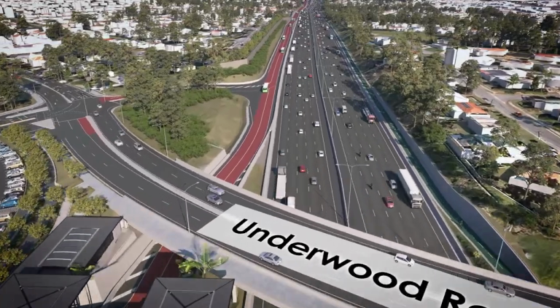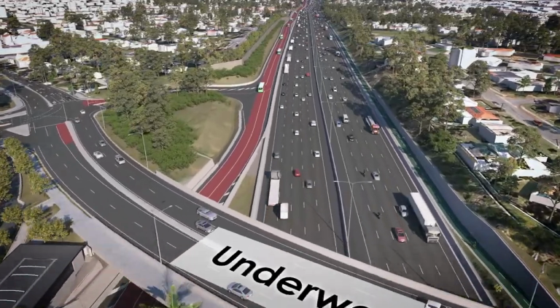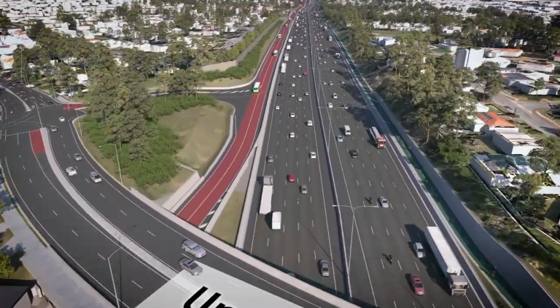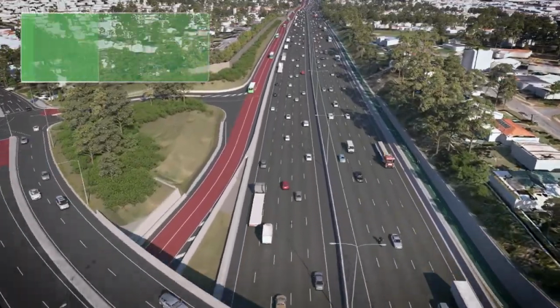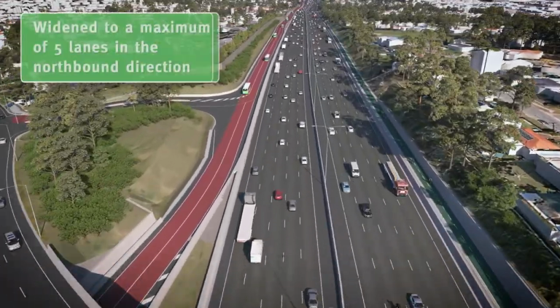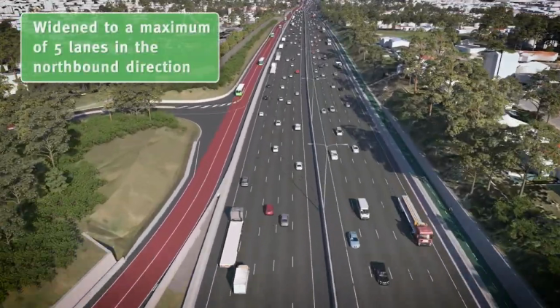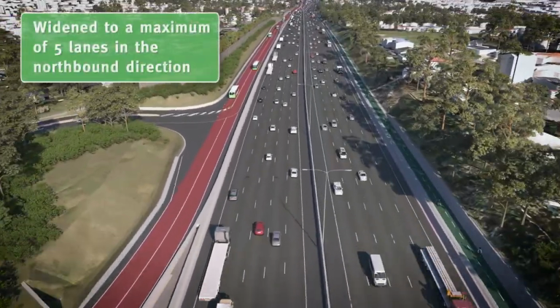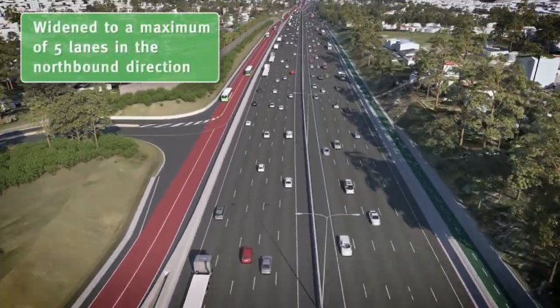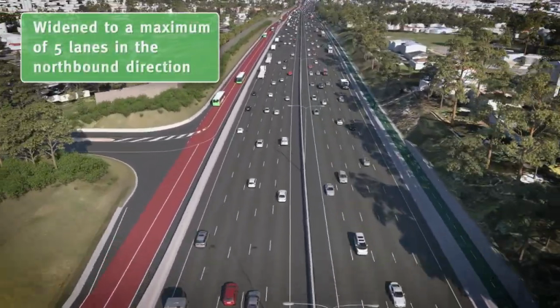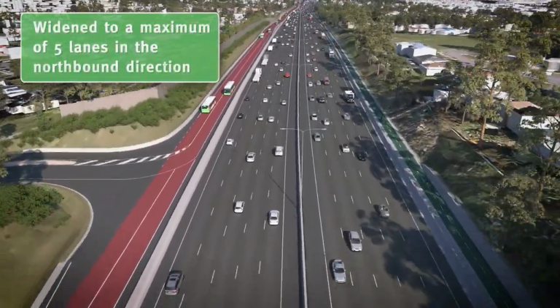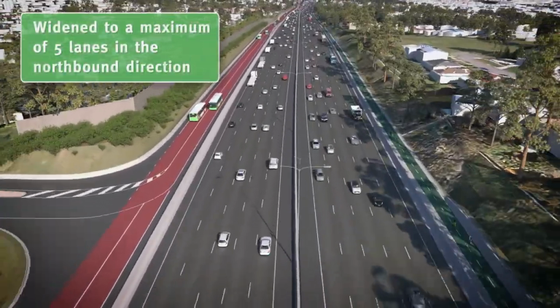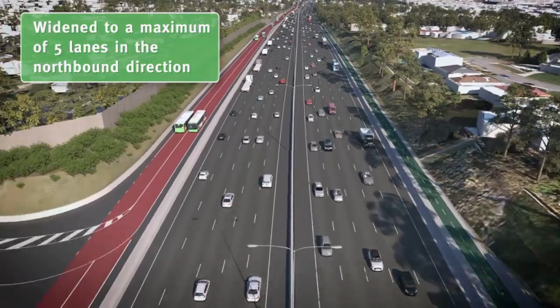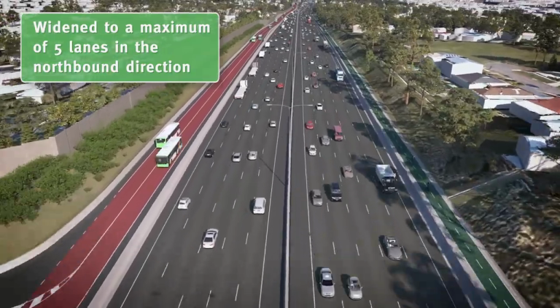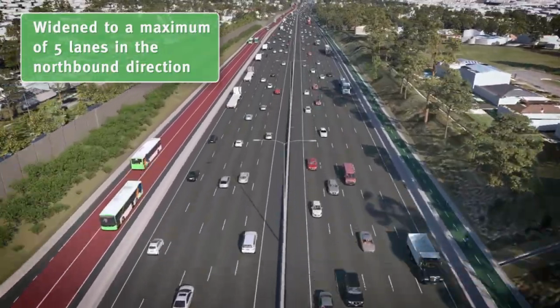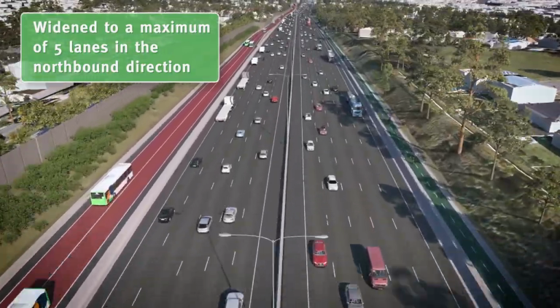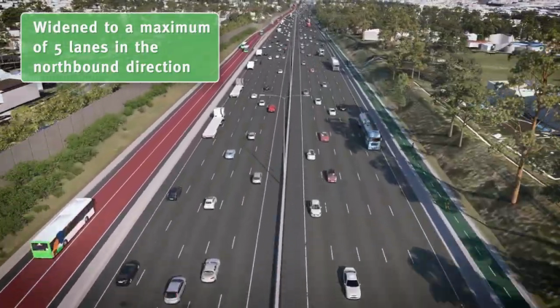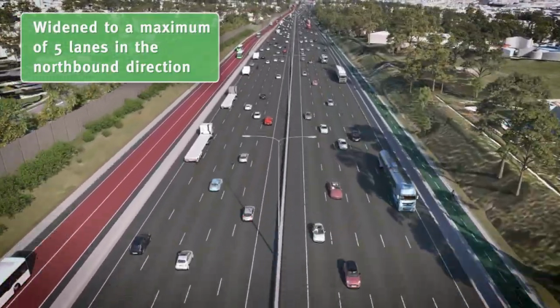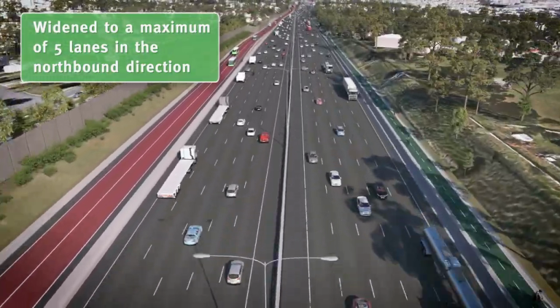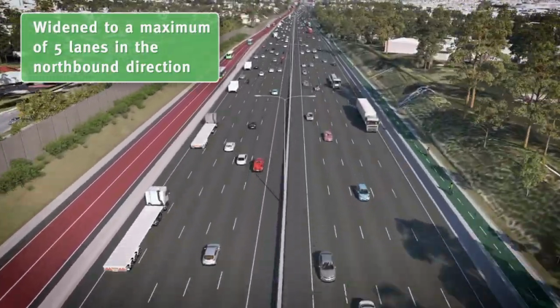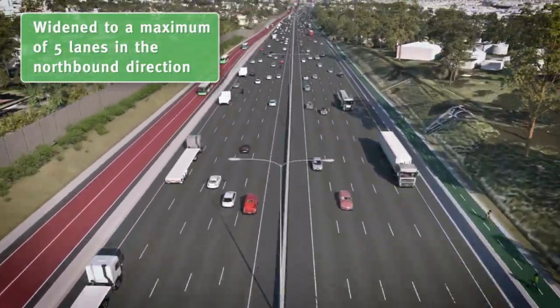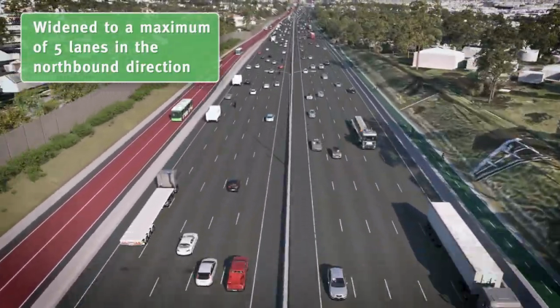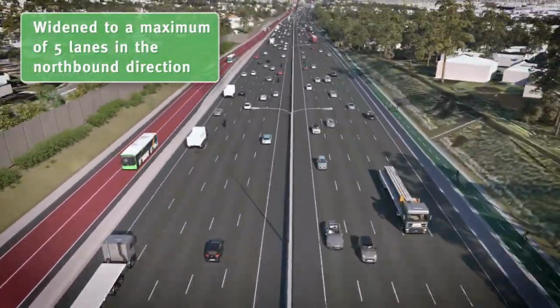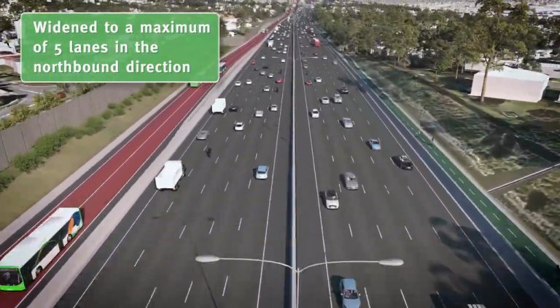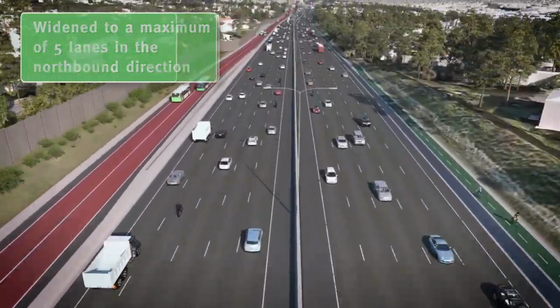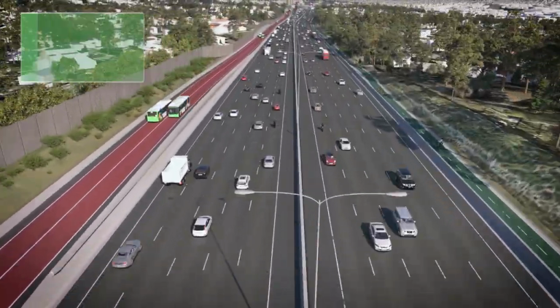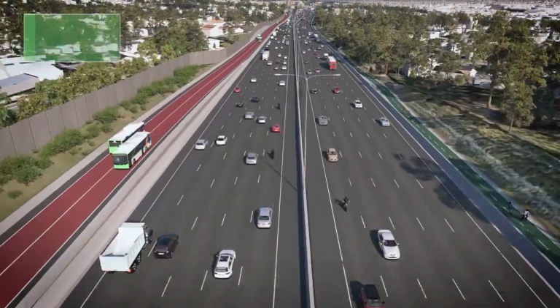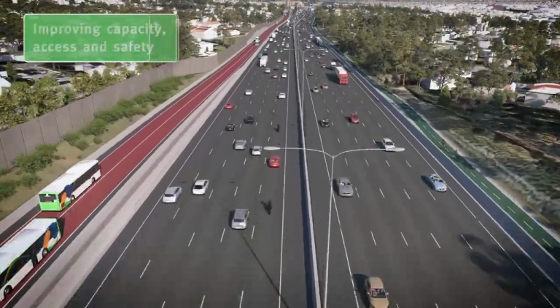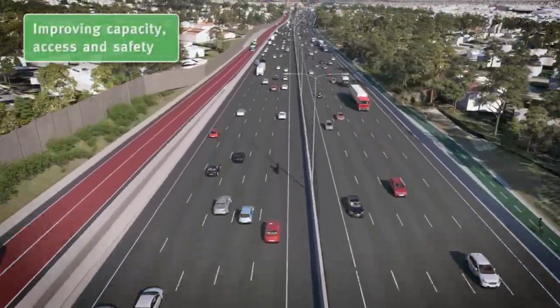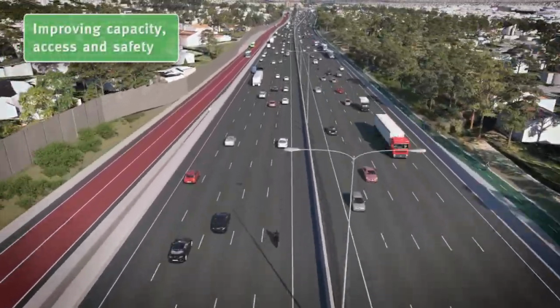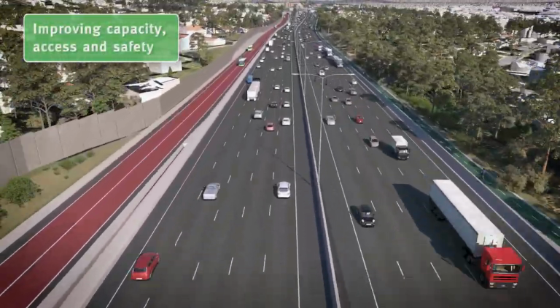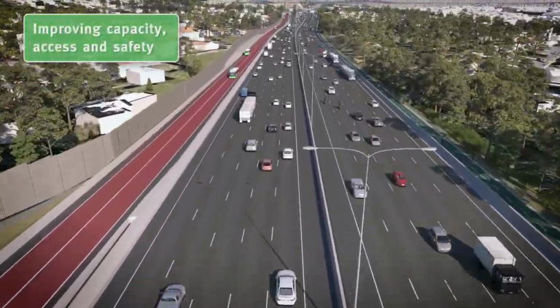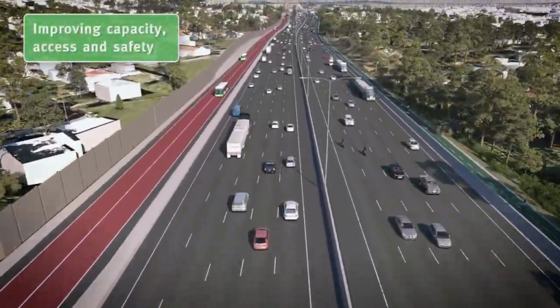The motorway will be widened to a maximum of 5 northbound lanes between Watland Street and the Gateway Motorway, increasing capacity of the motorway, improving traffic flow and minimising congestion.